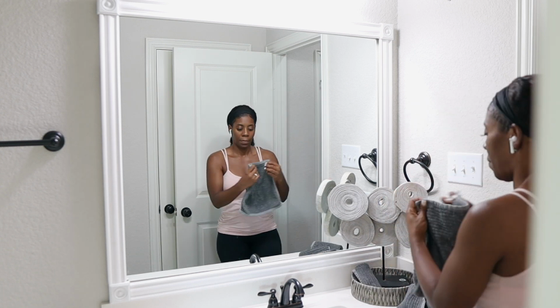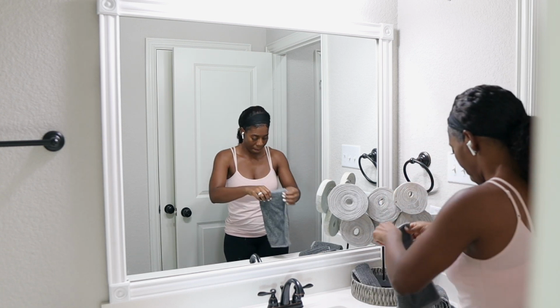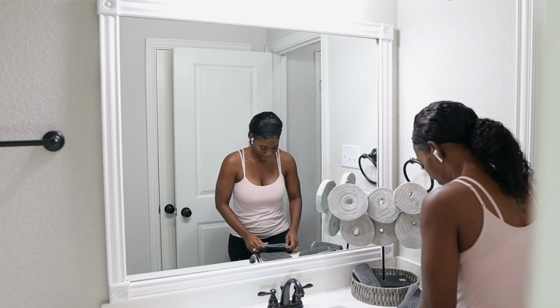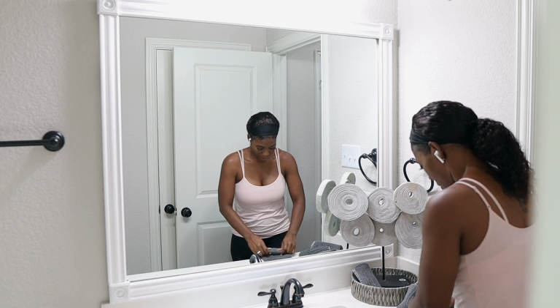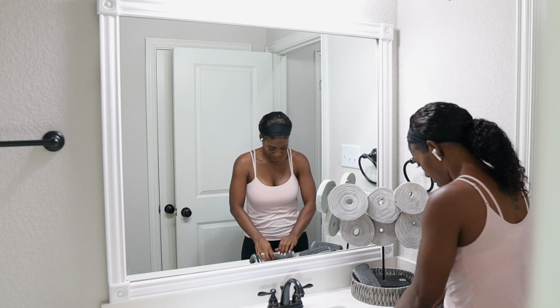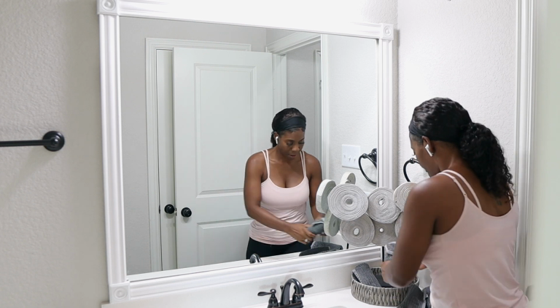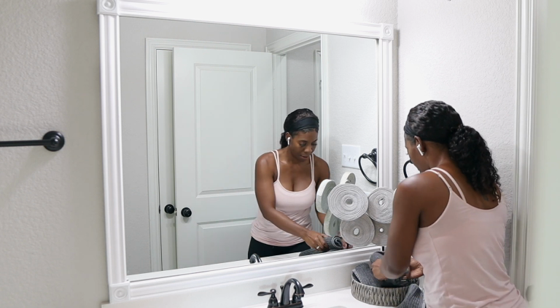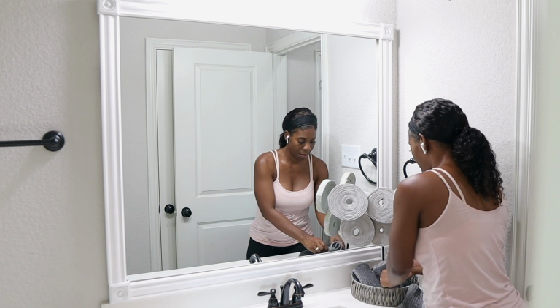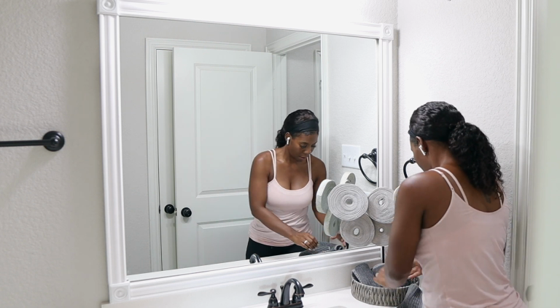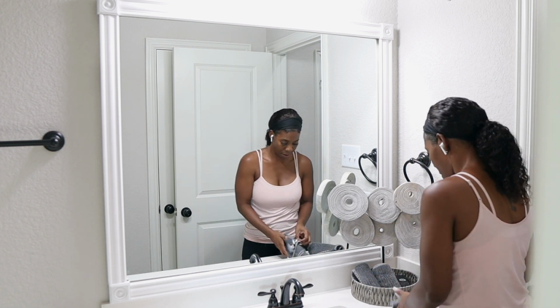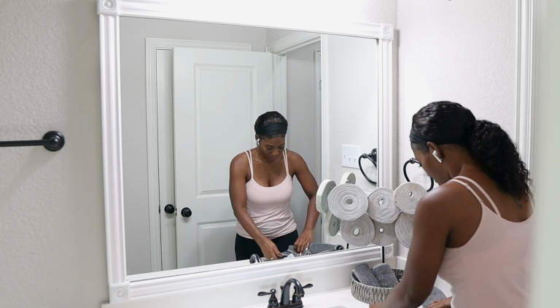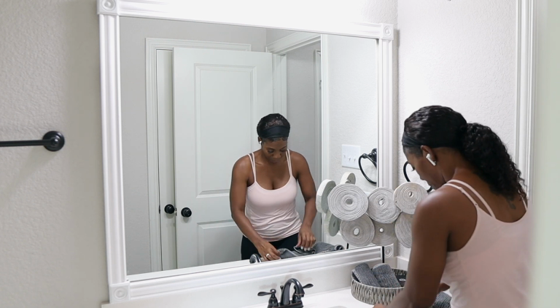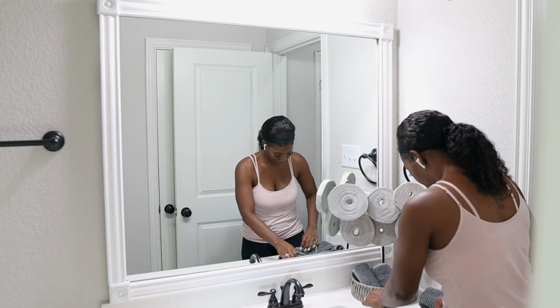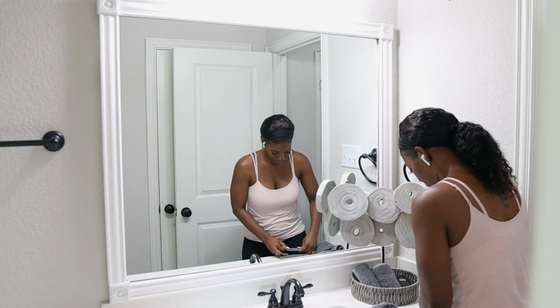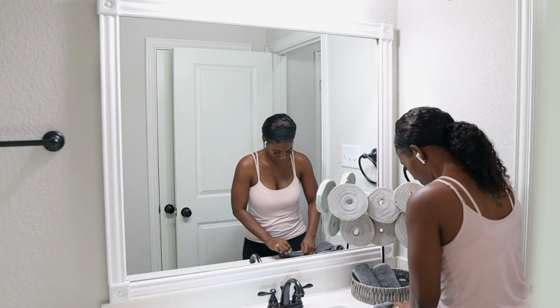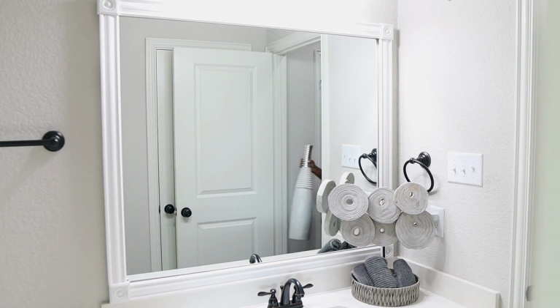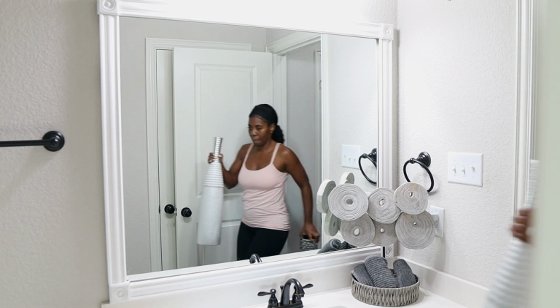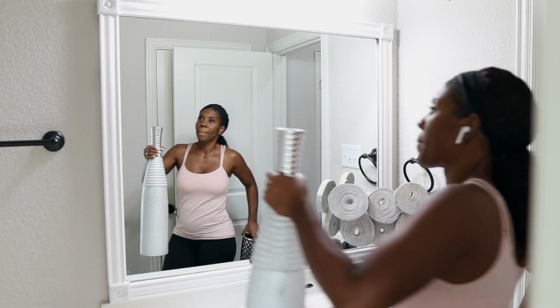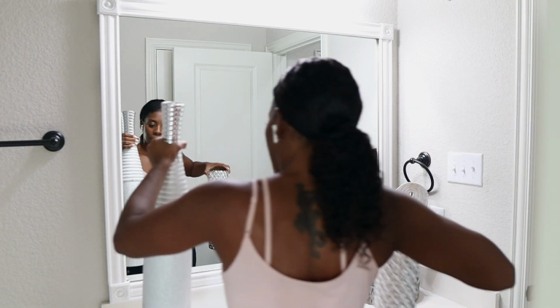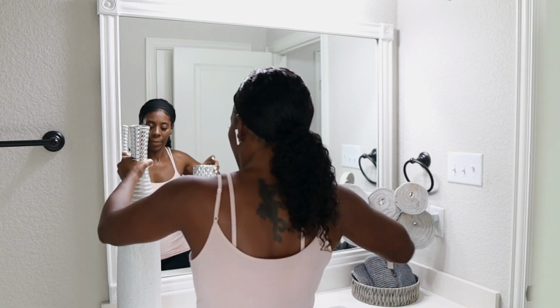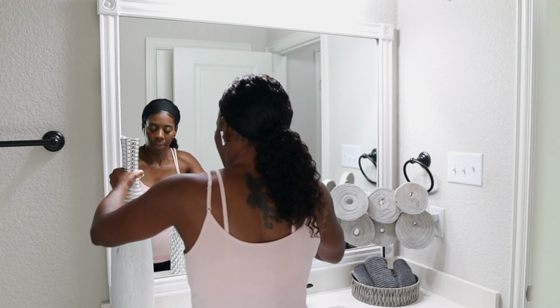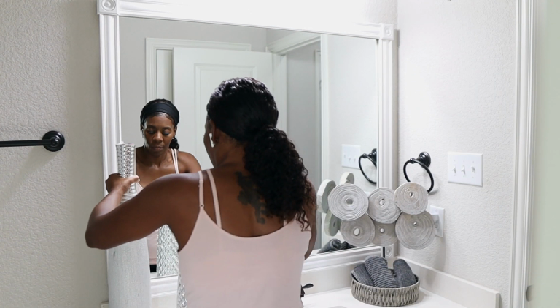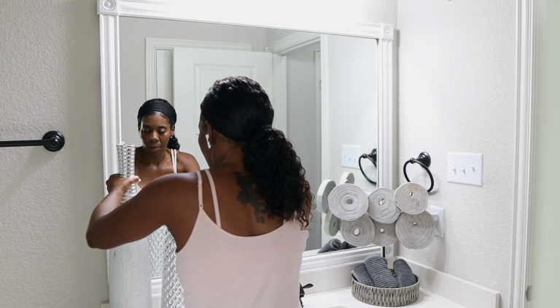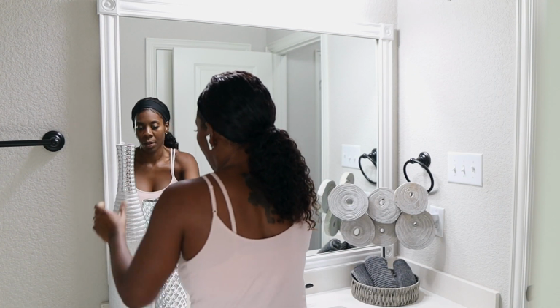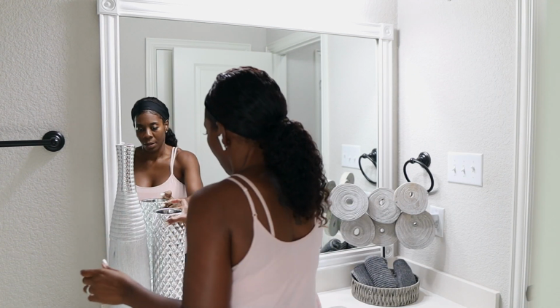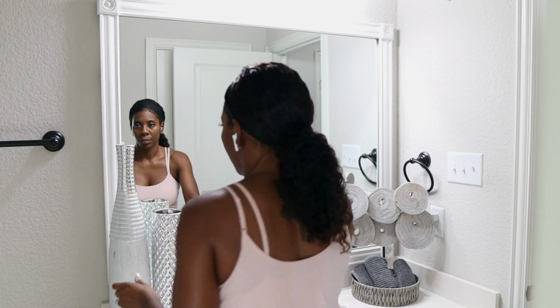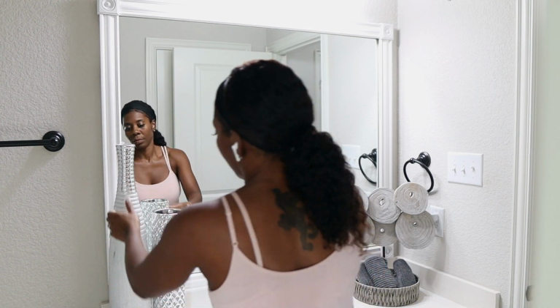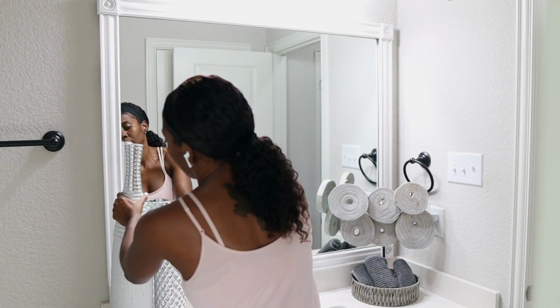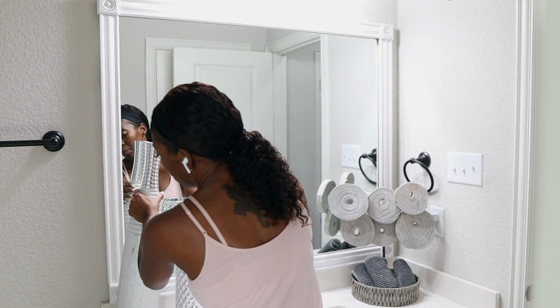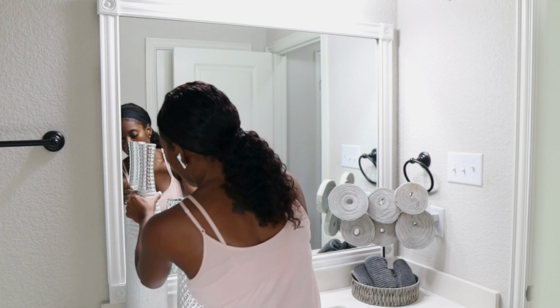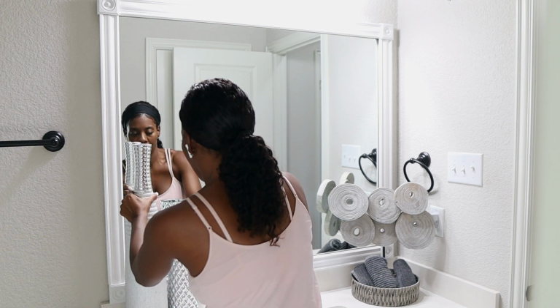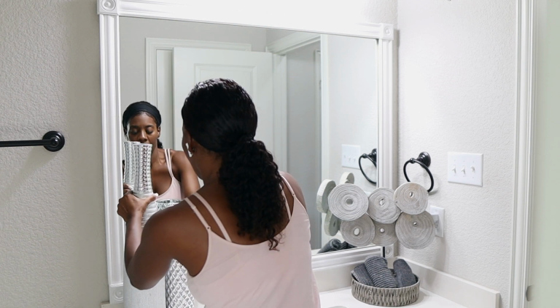I love to decorate this bathroom because it's a spare bathroom — we don't use it as much as the other two — so I'm able to really fix this bathroom up and use the countertop like I really want to and make it feel like a model home.